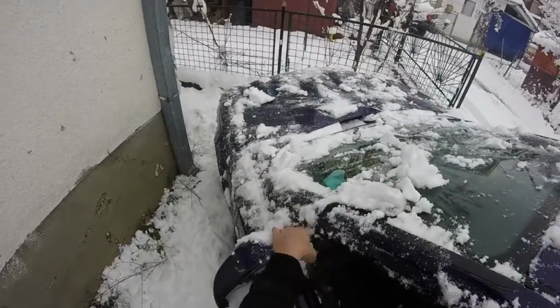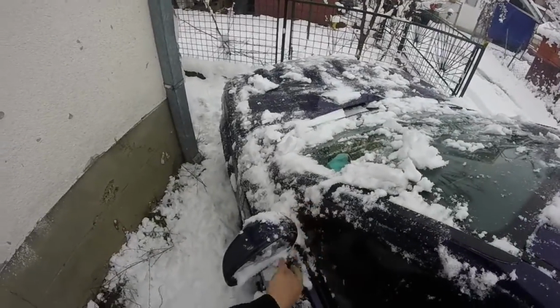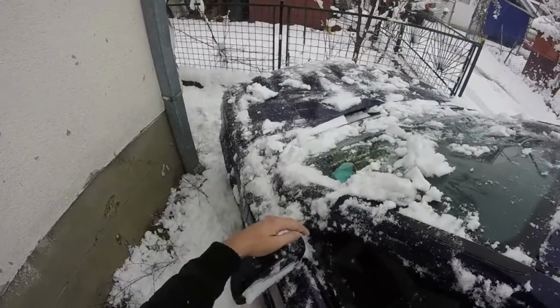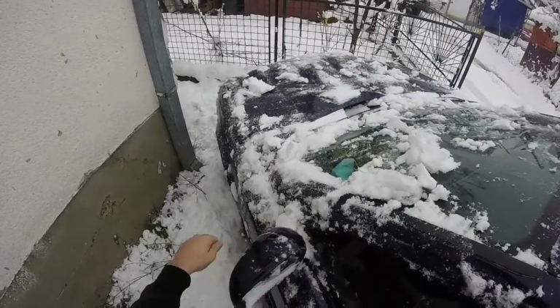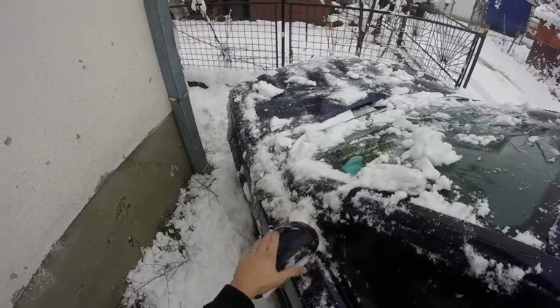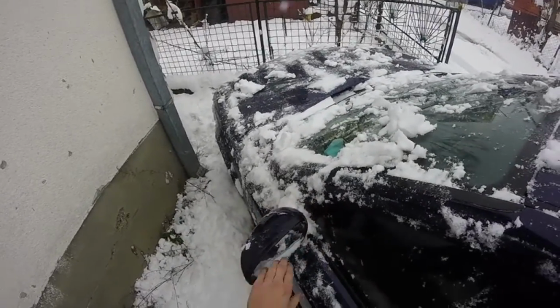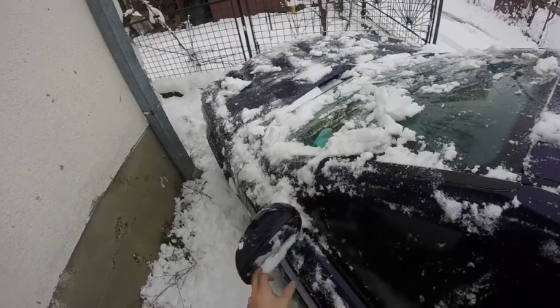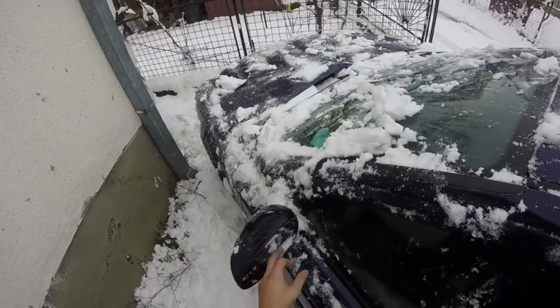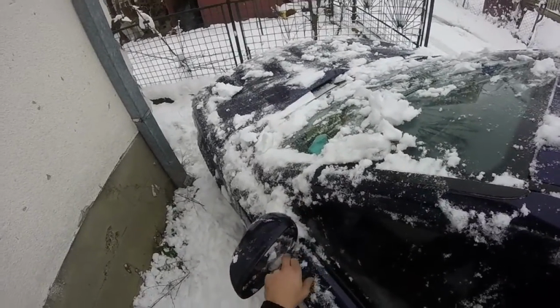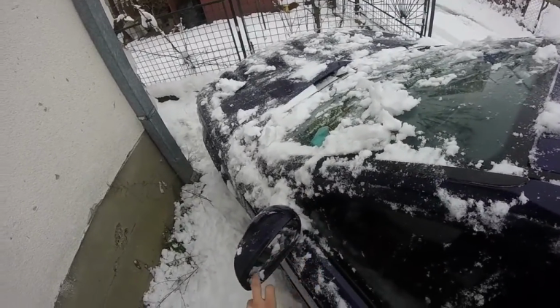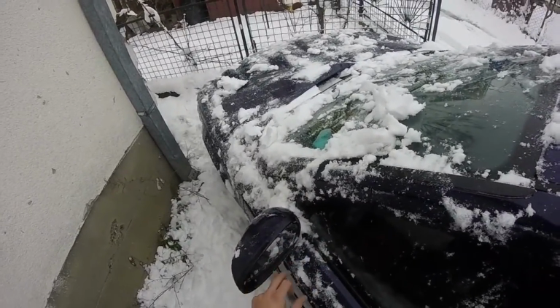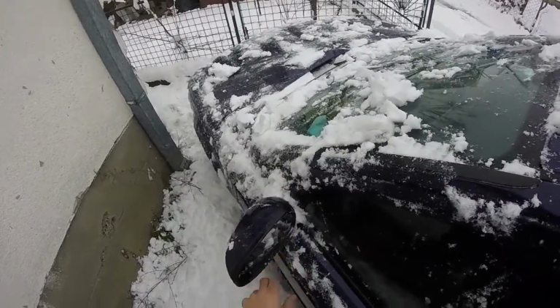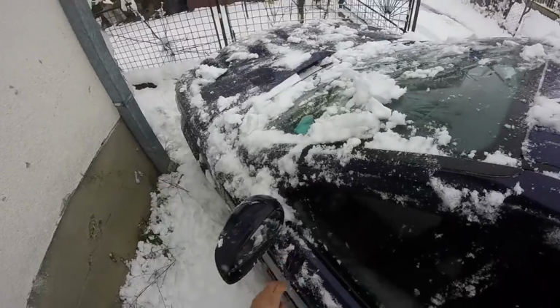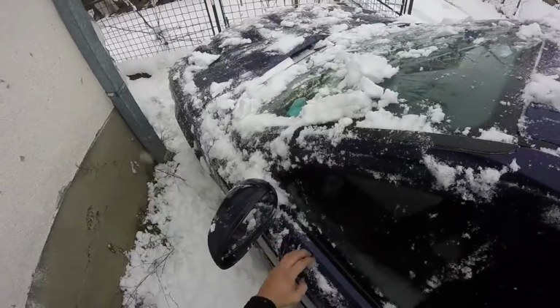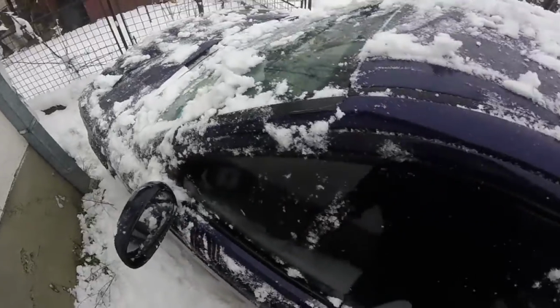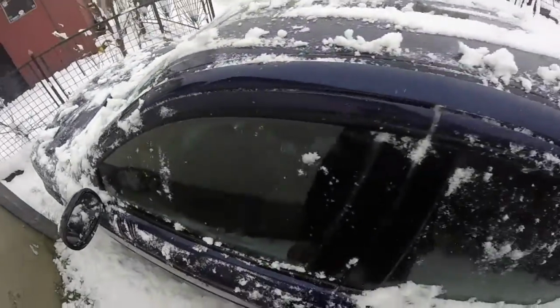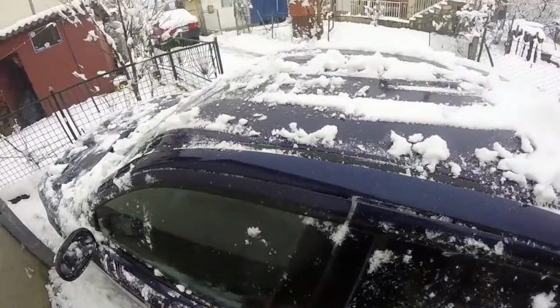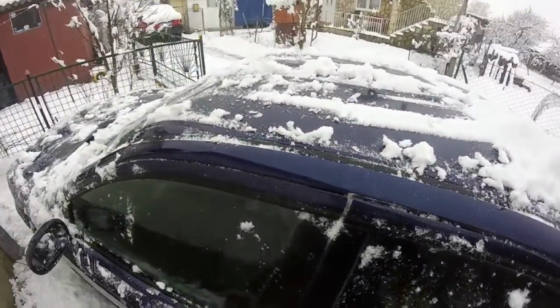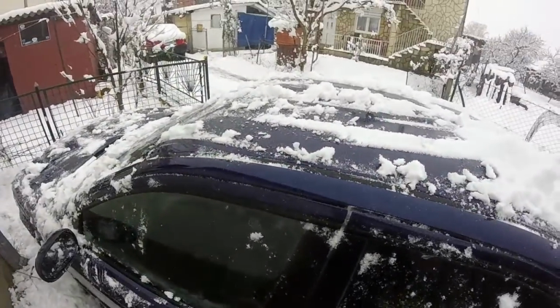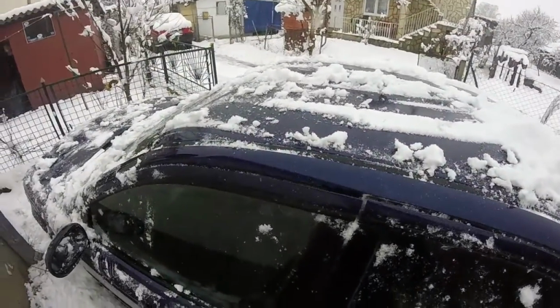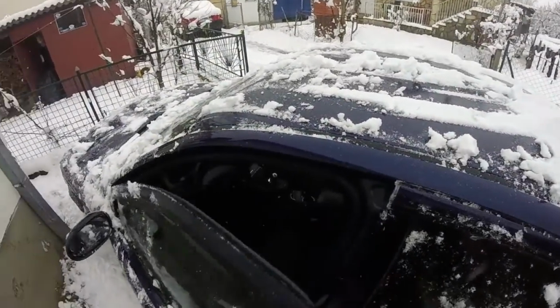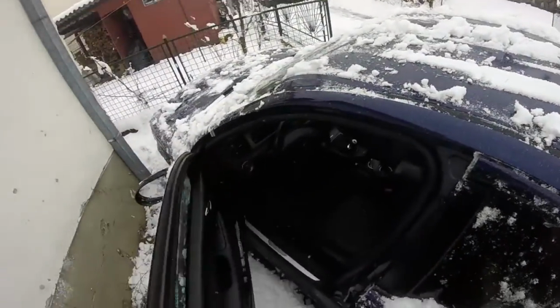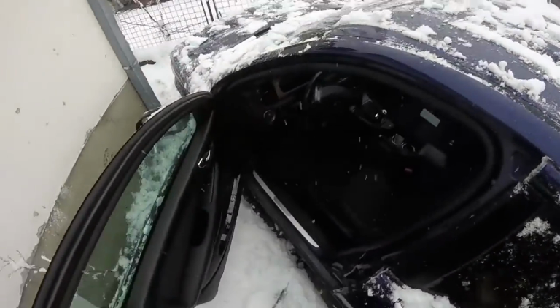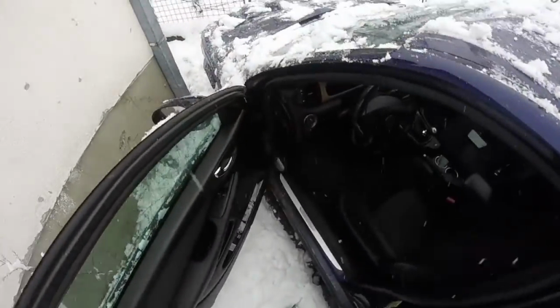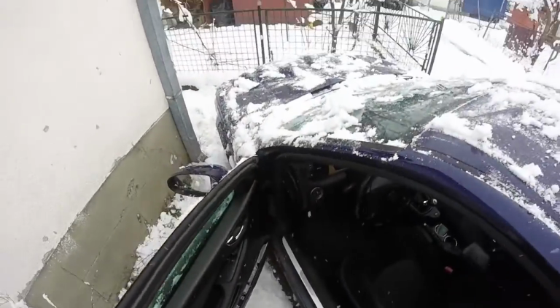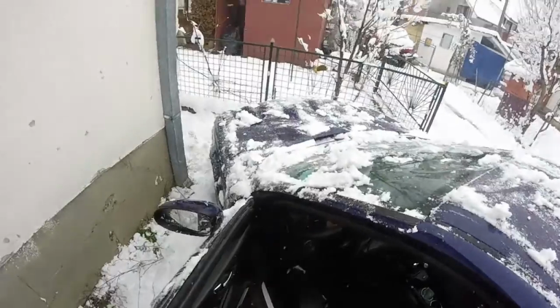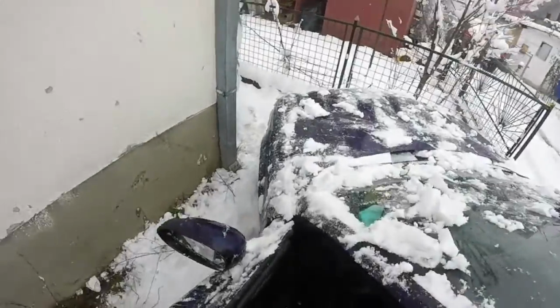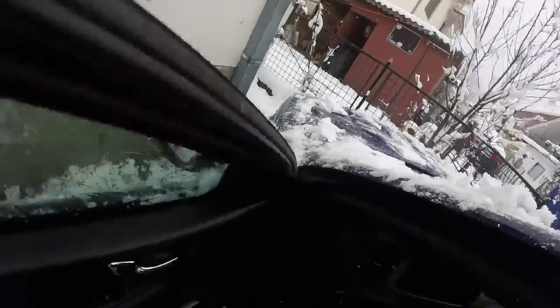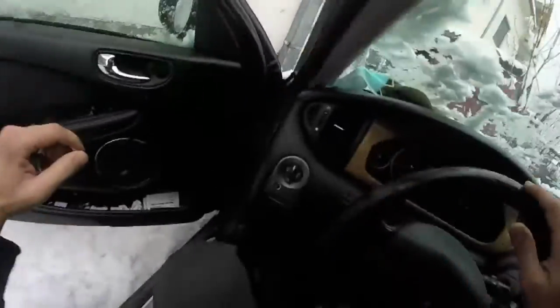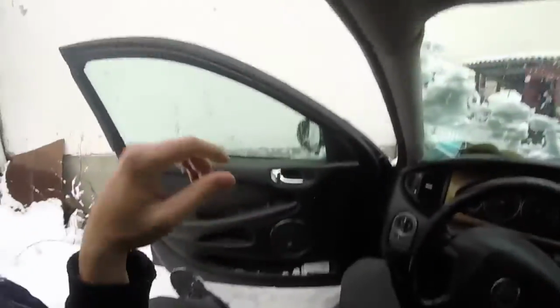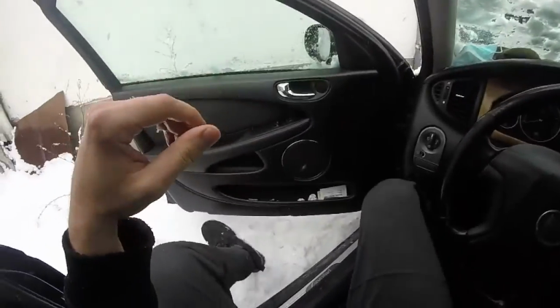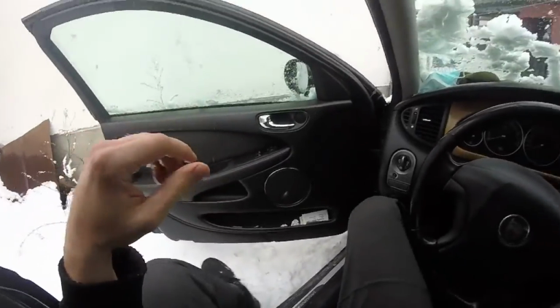Diesel engines are, I think, a little weak at this weather, so you must save them. How? I will show you right now.